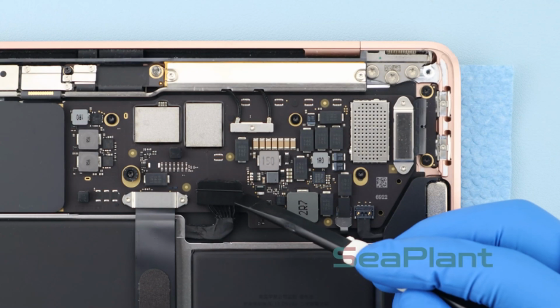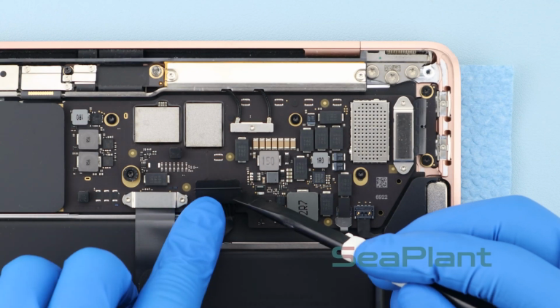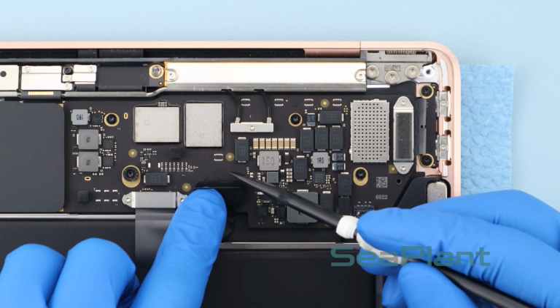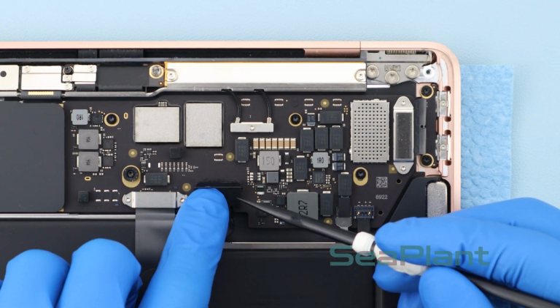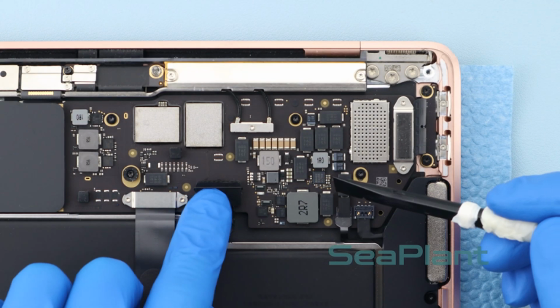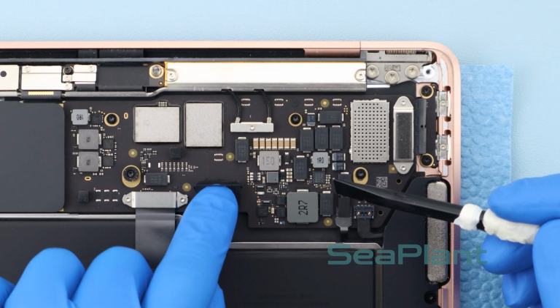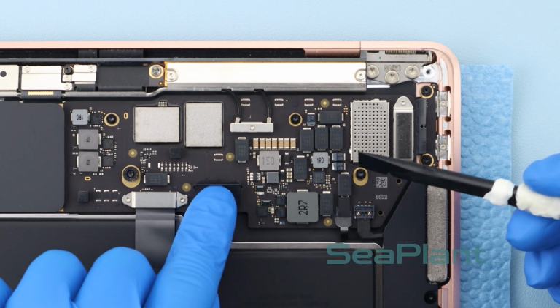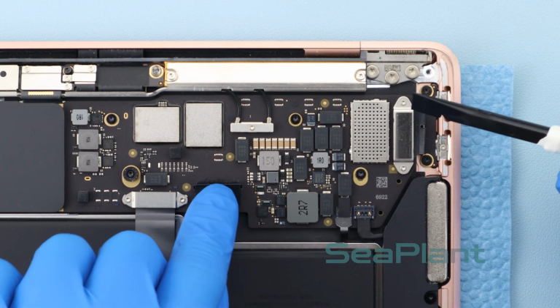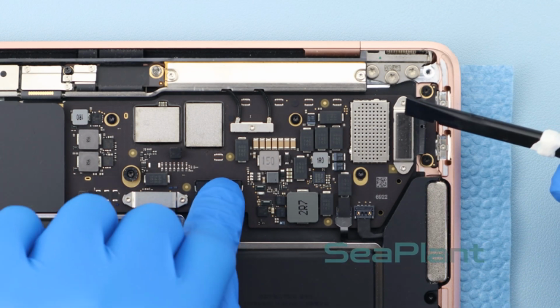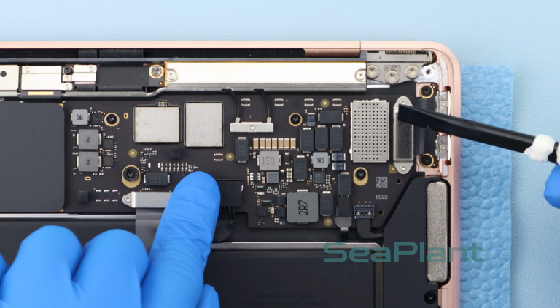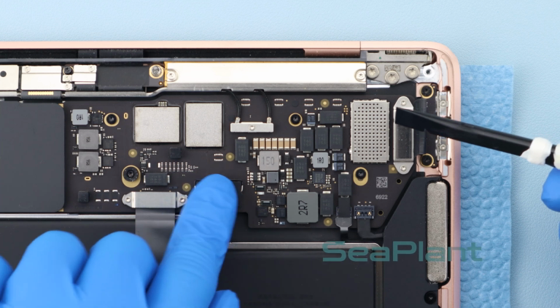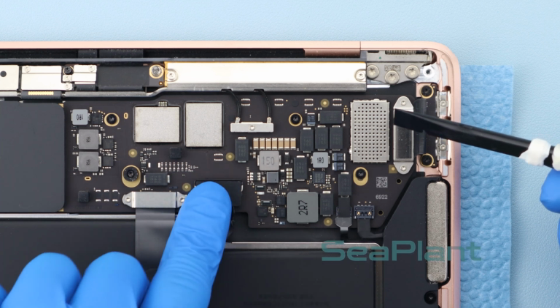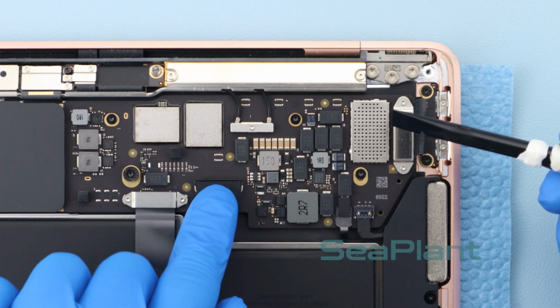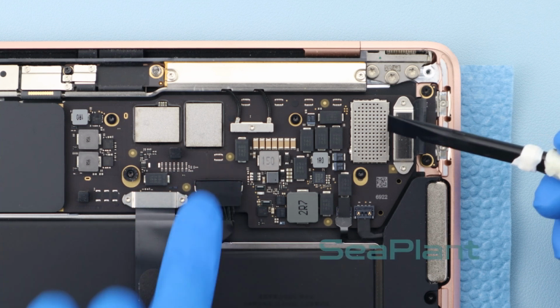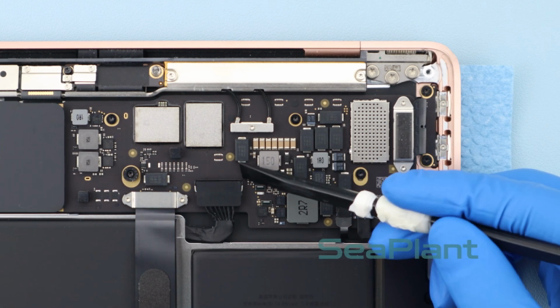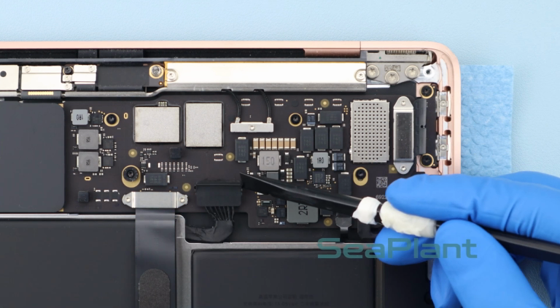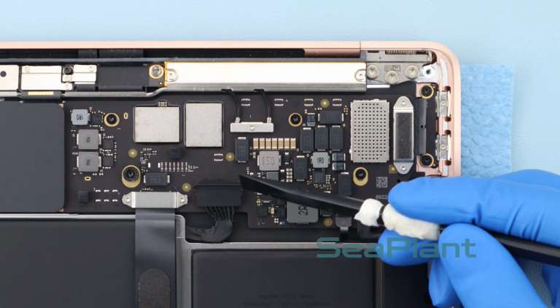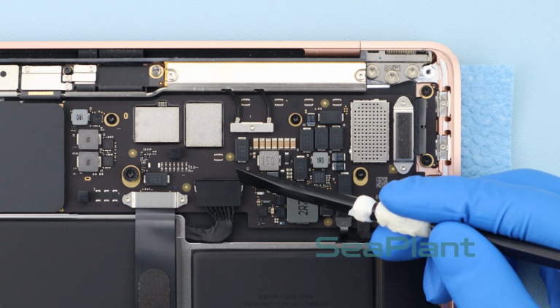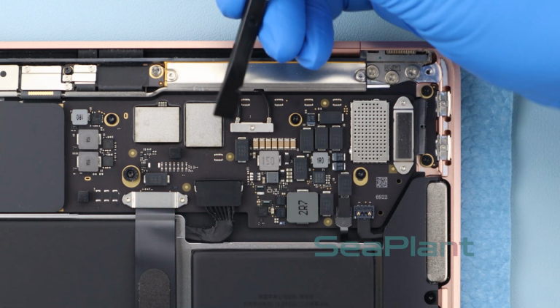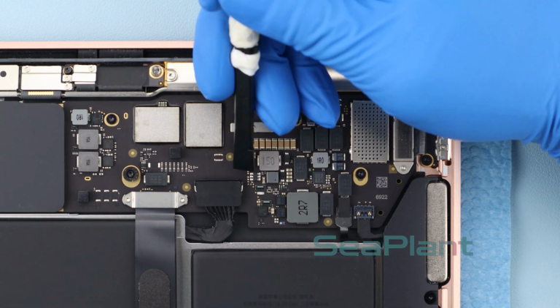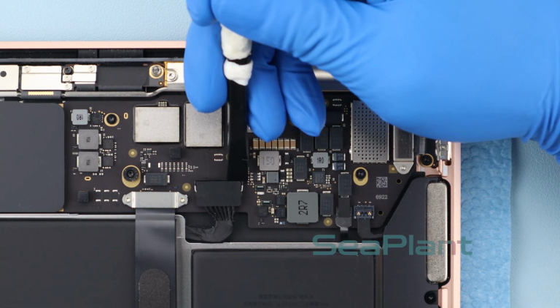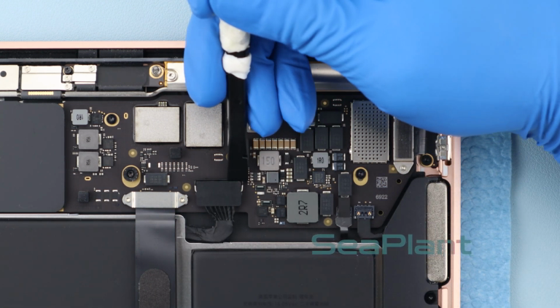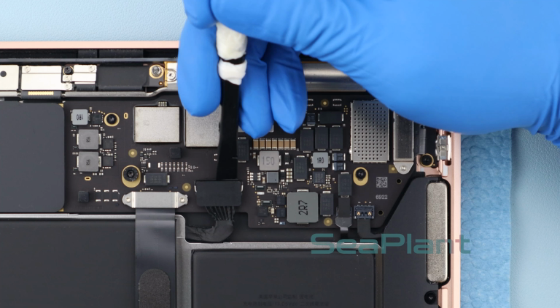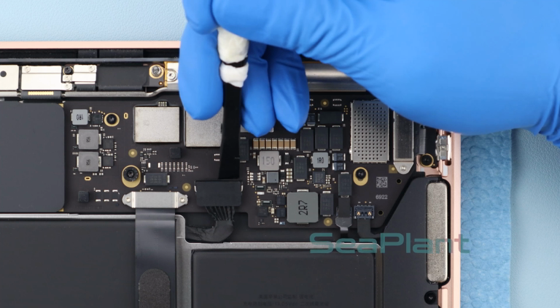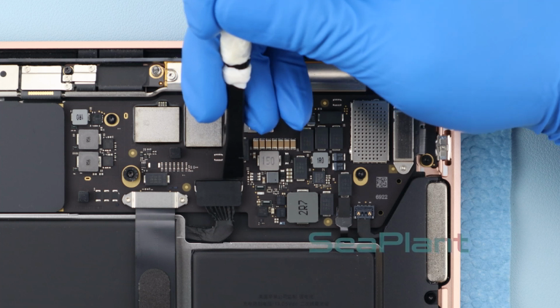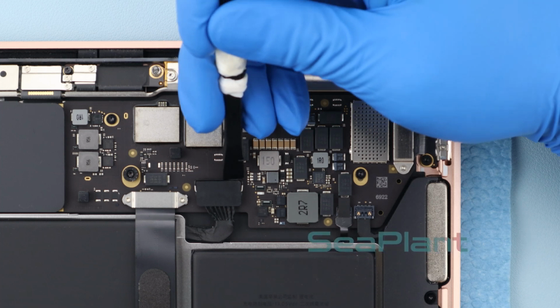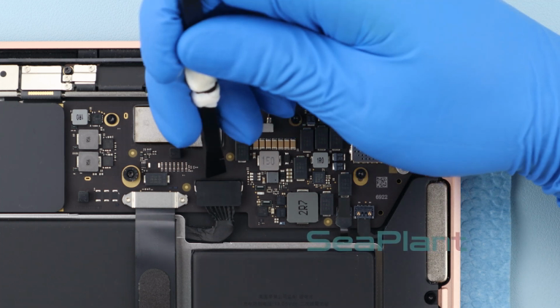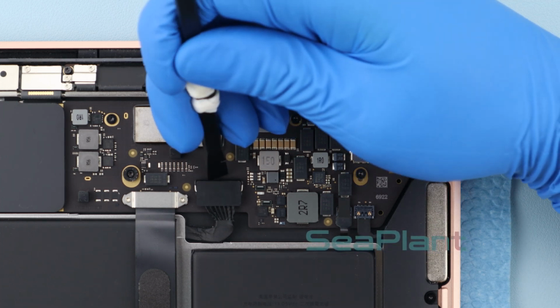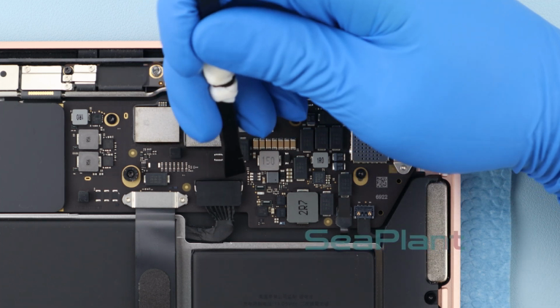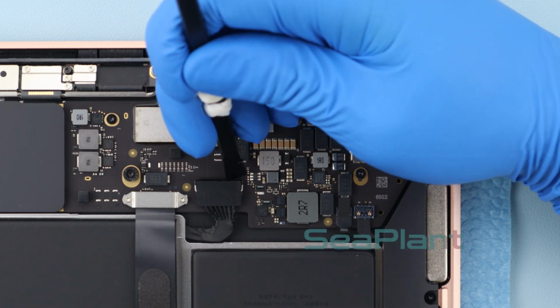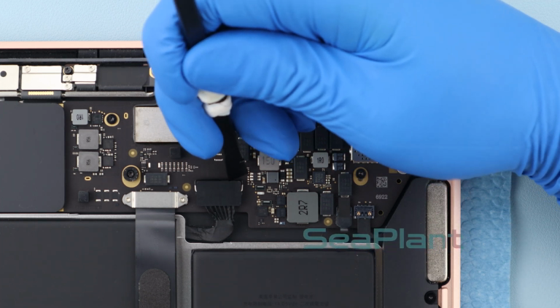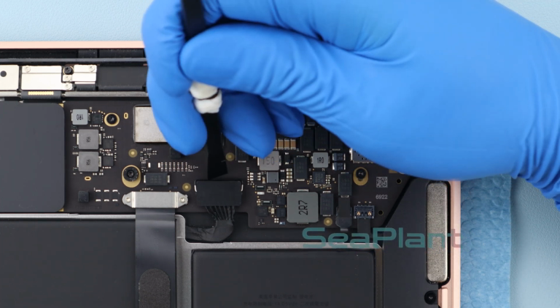Pull down and secure the securing ring at the battery interface. Align the battery interface with the designated slot, tilt it slightly, then press it down to securely connect it to its connector. Pull down and secure the securing ring at the battery interface.